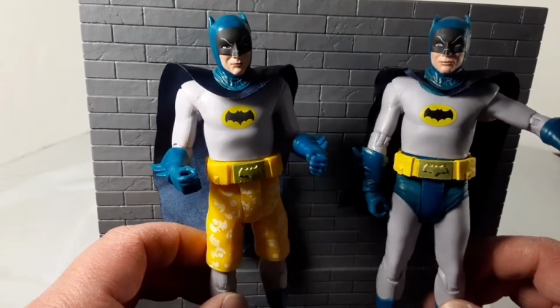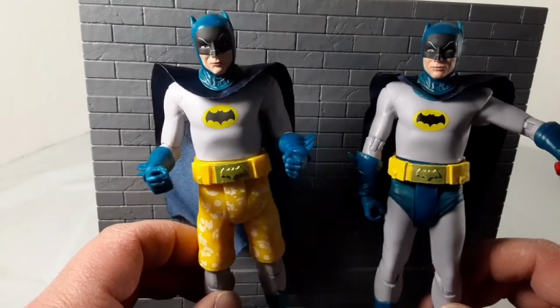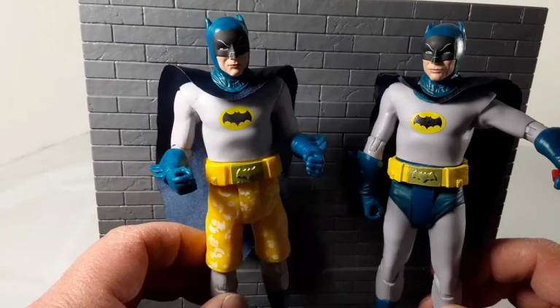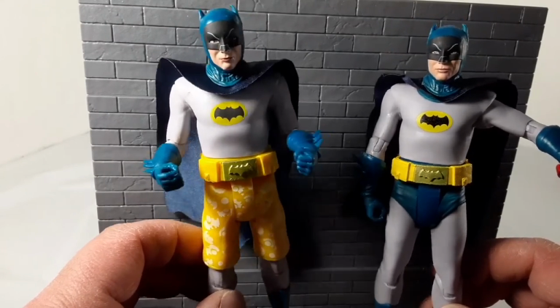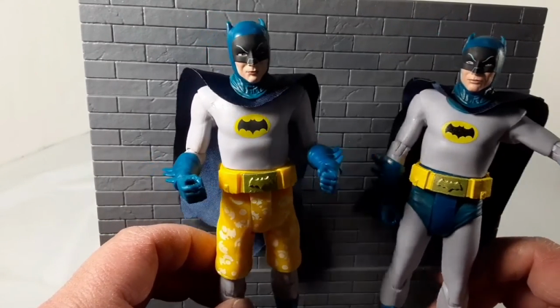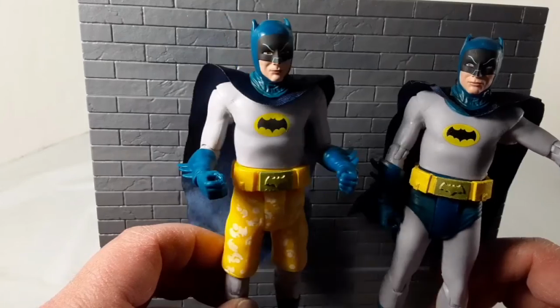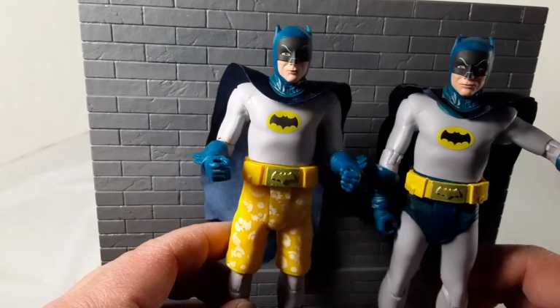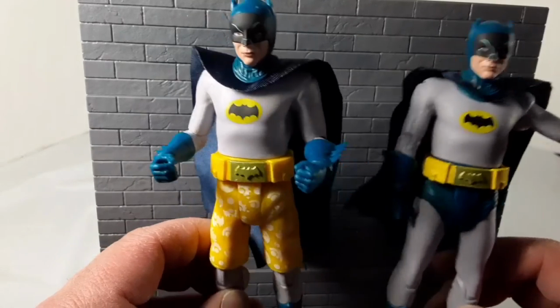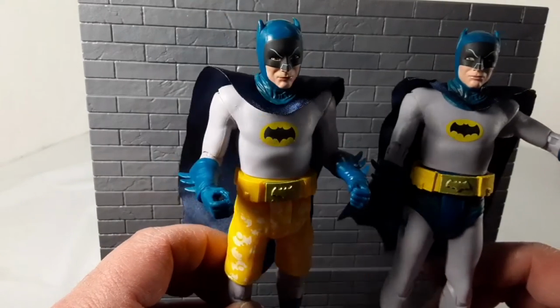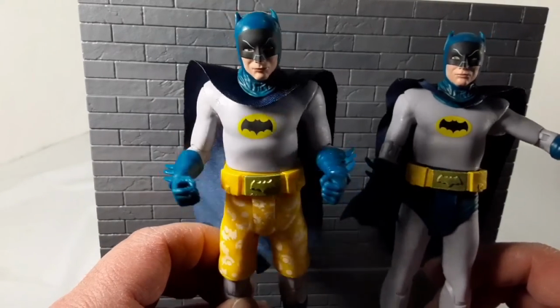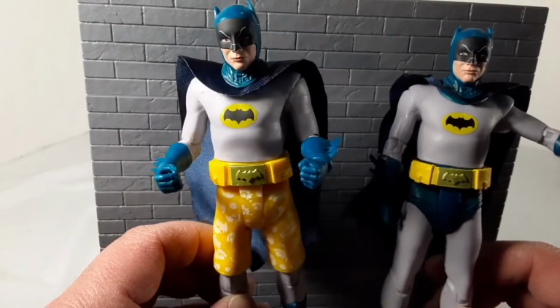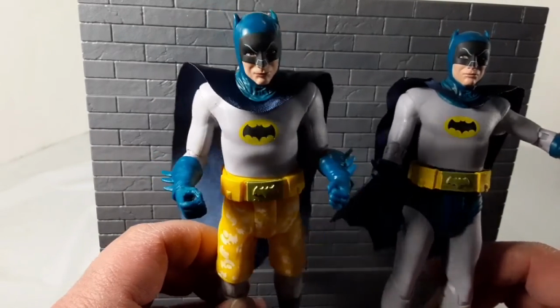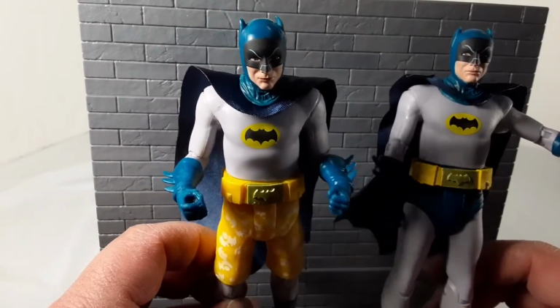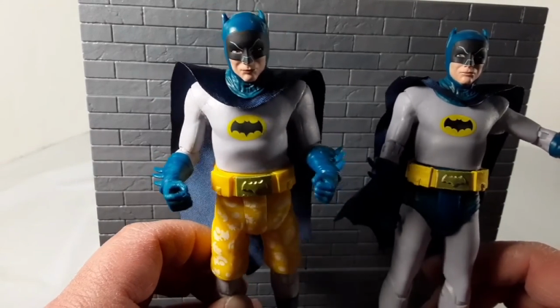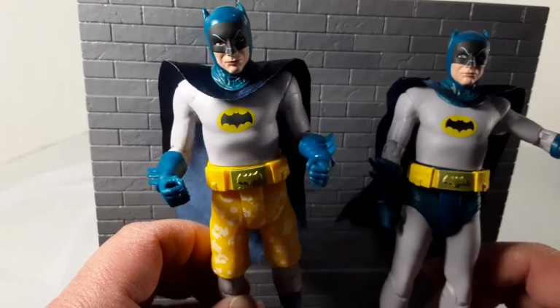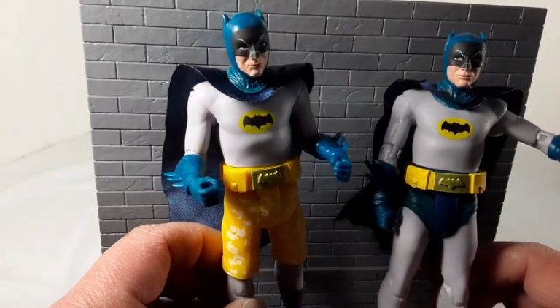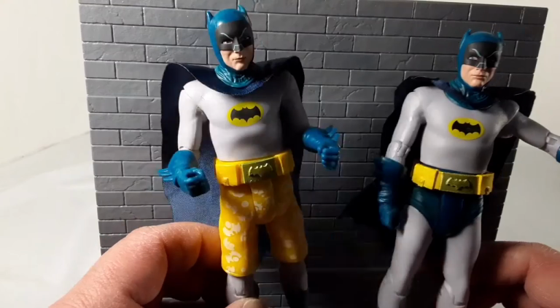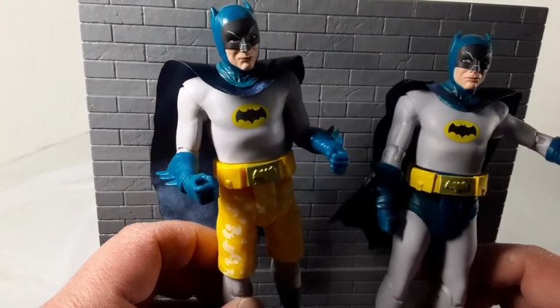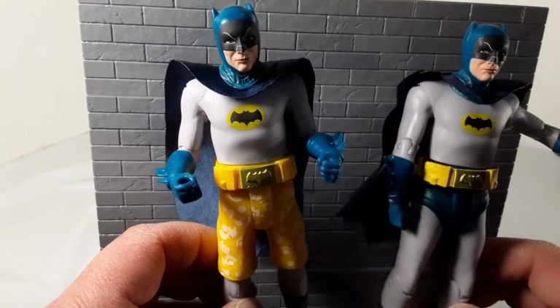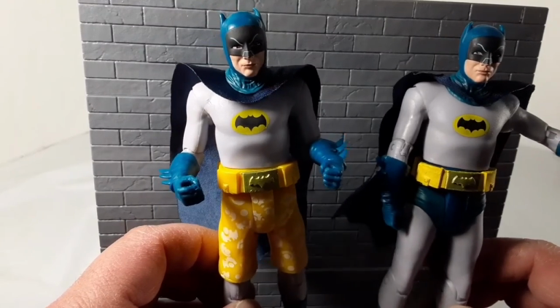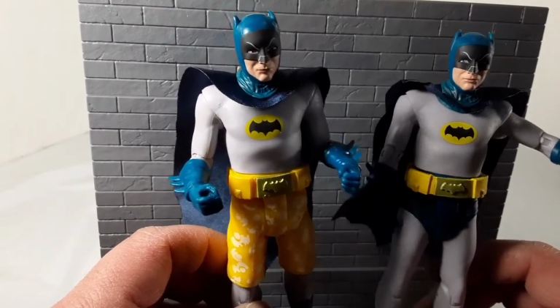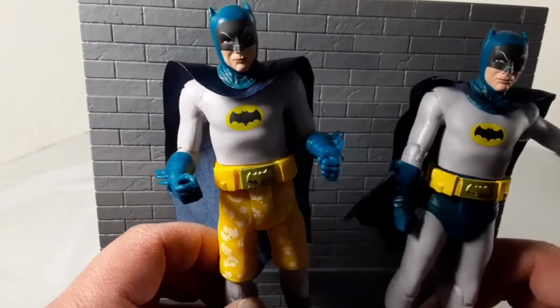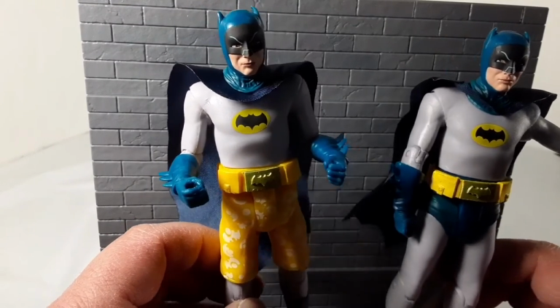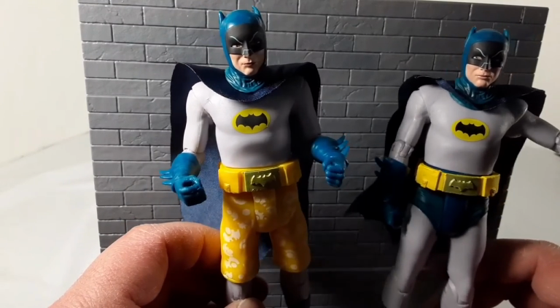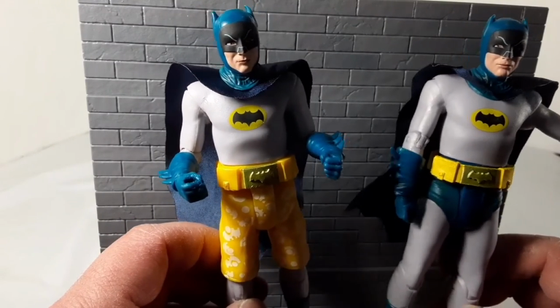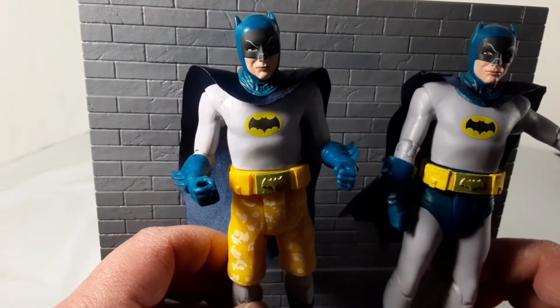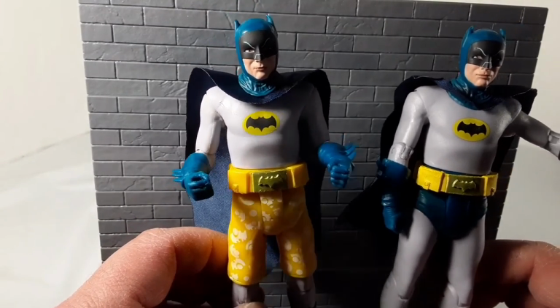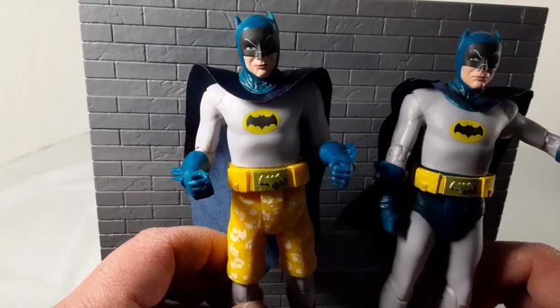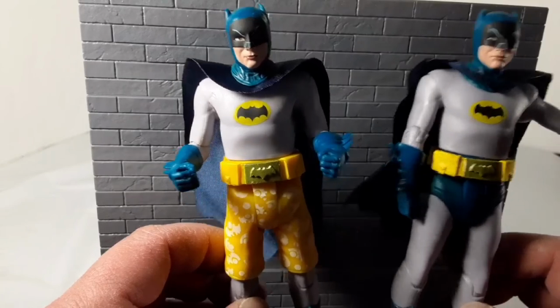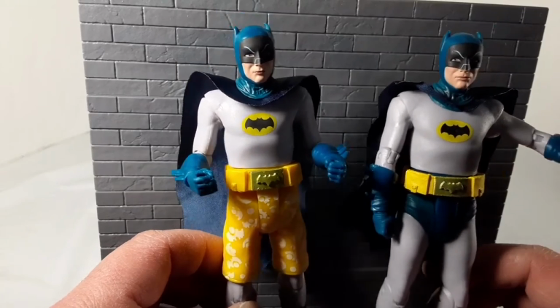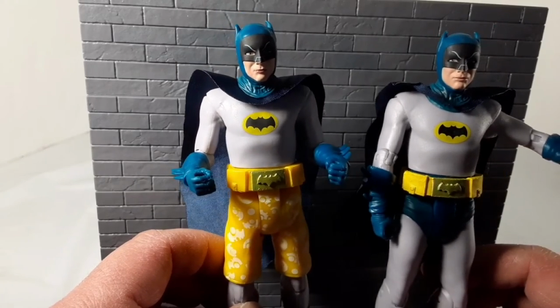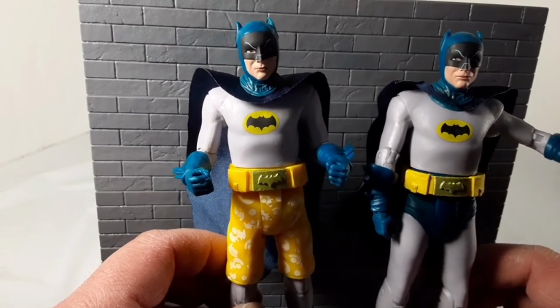I just wanted to share my thoughts on it. I know it's an old figure, but I recently got him, so to me he's new. I really appreciate you guys watching — please like, comment, subscribe, and all that other good YouTube stuff. Catch you guys on the next one. Later guys.